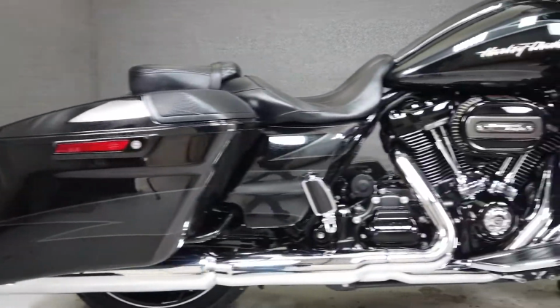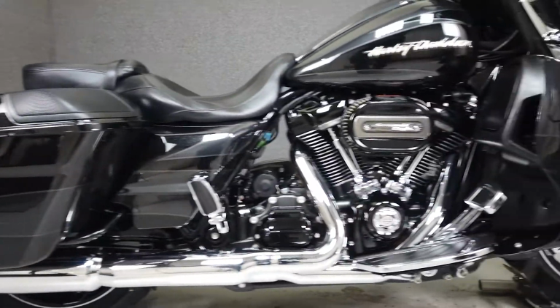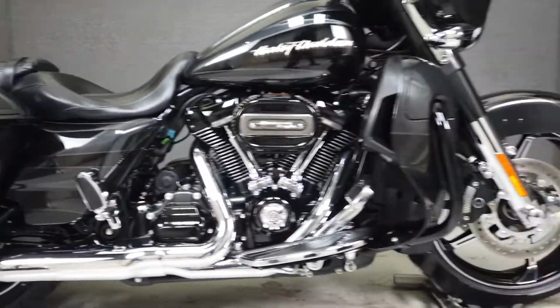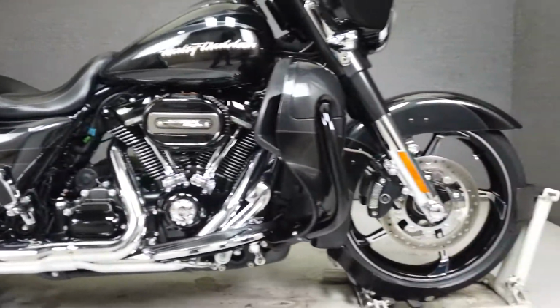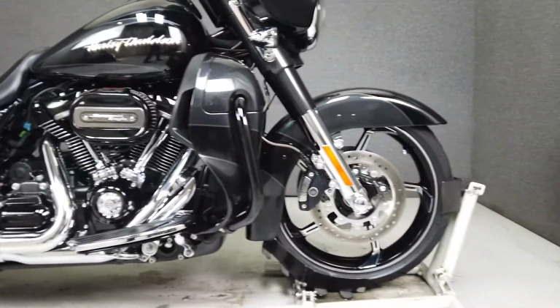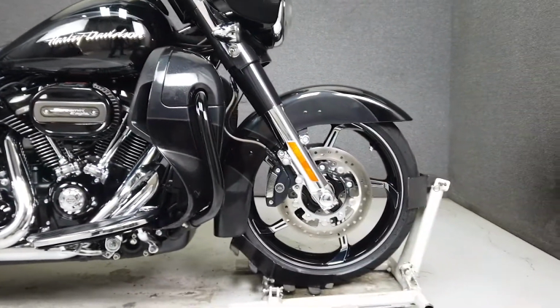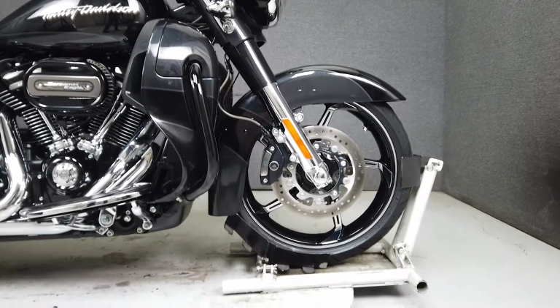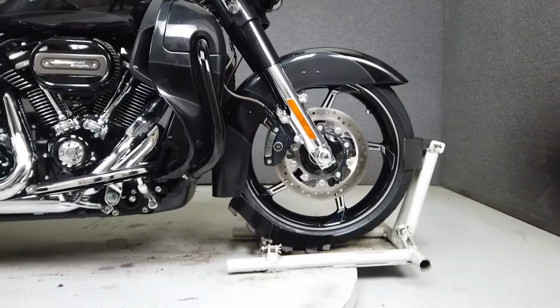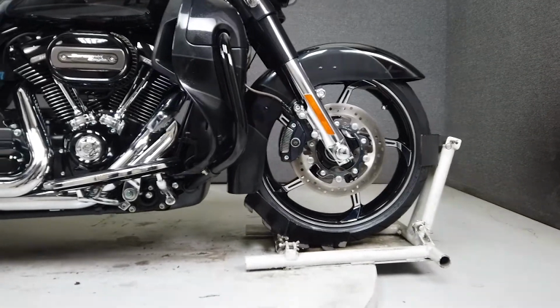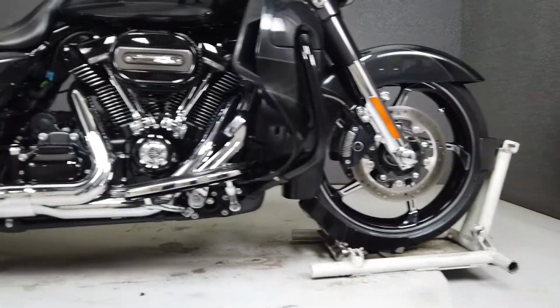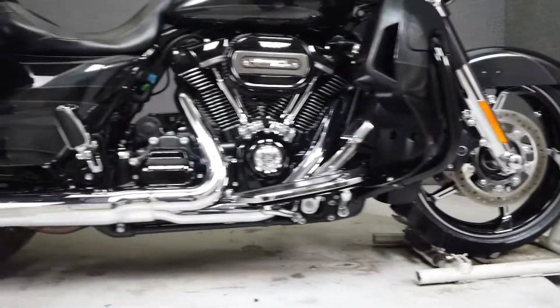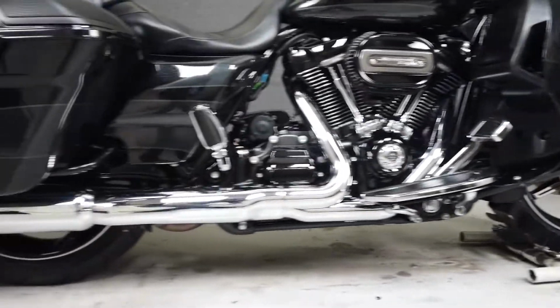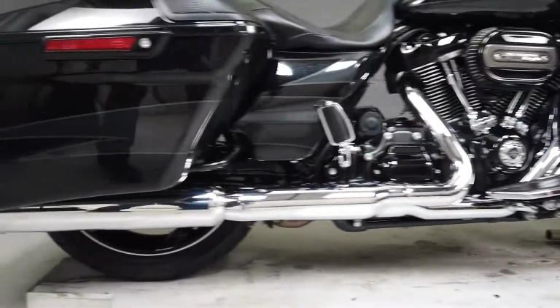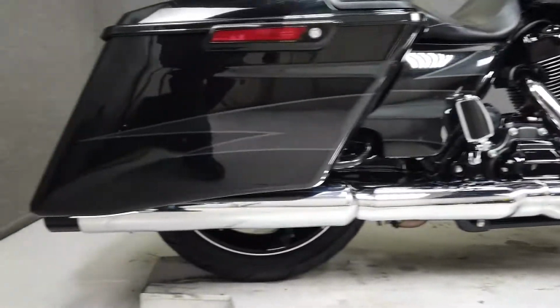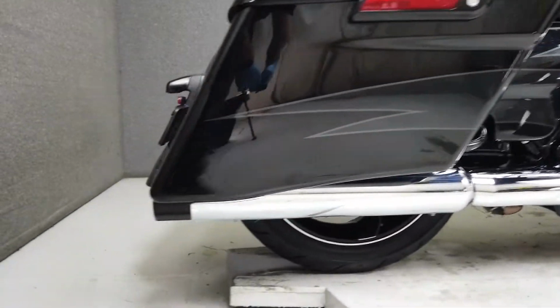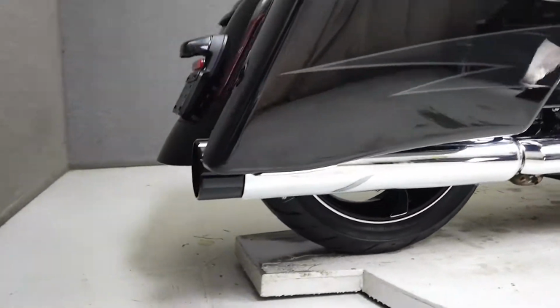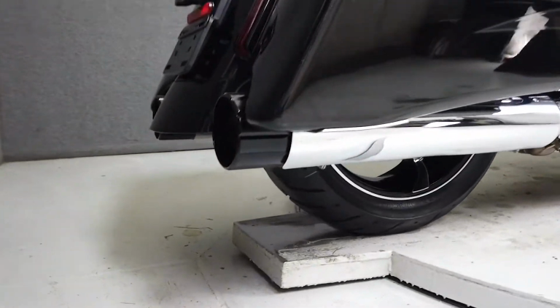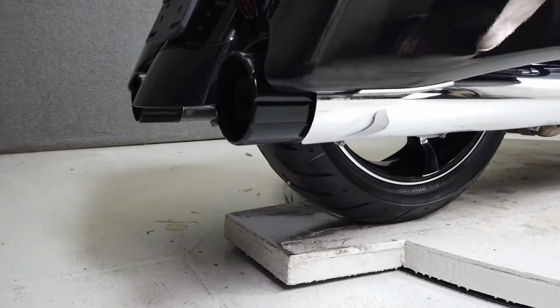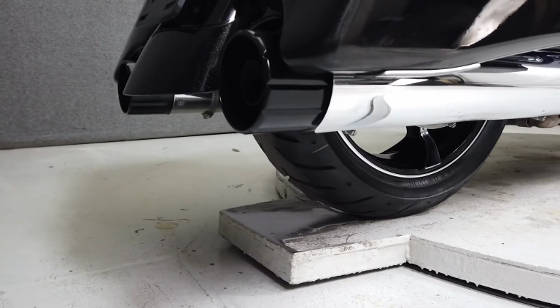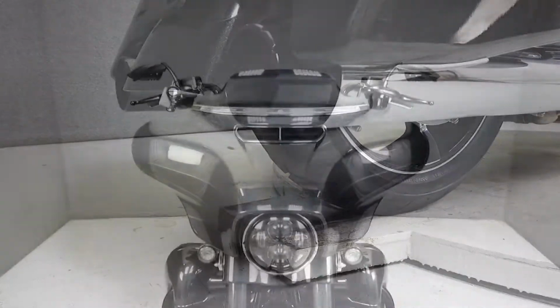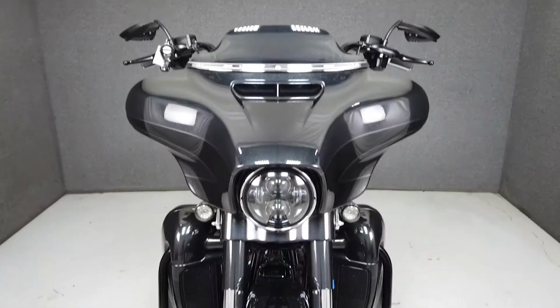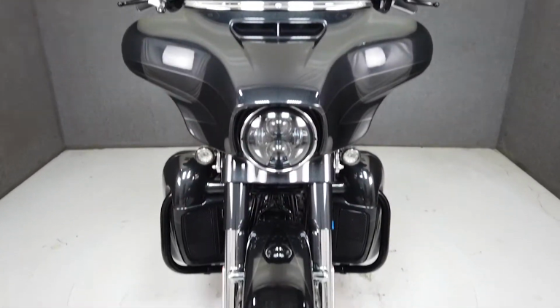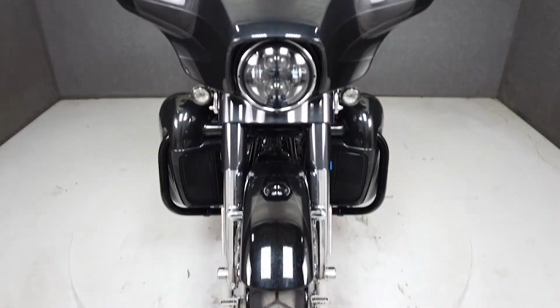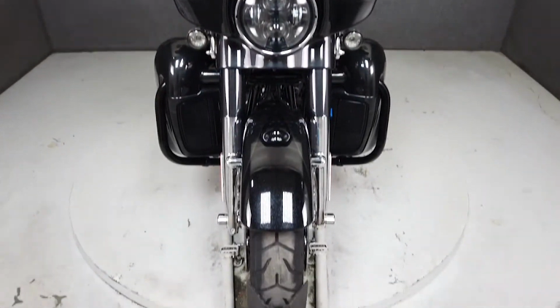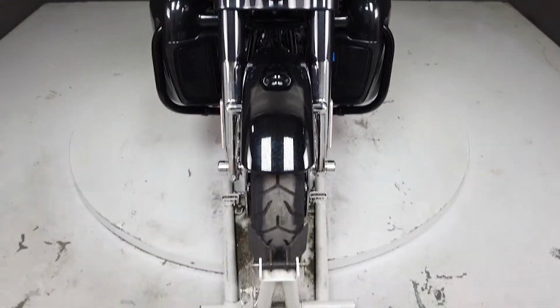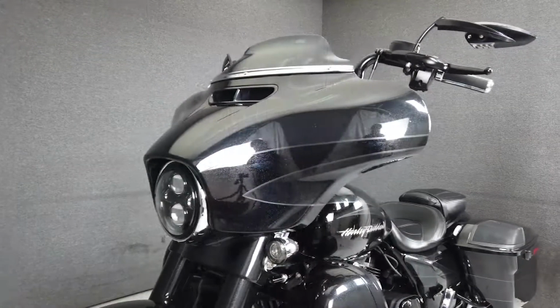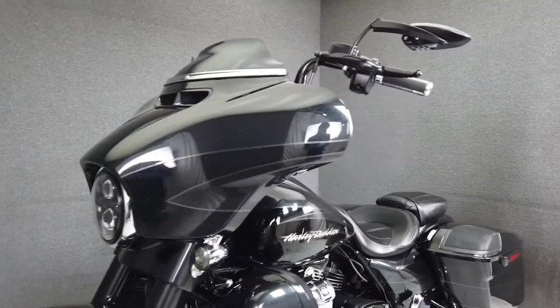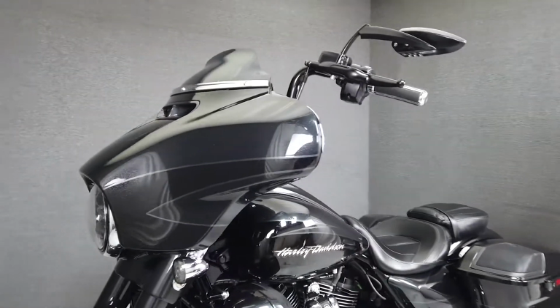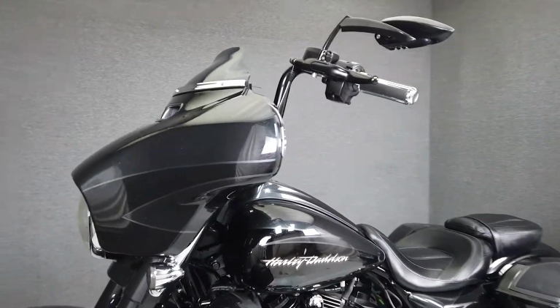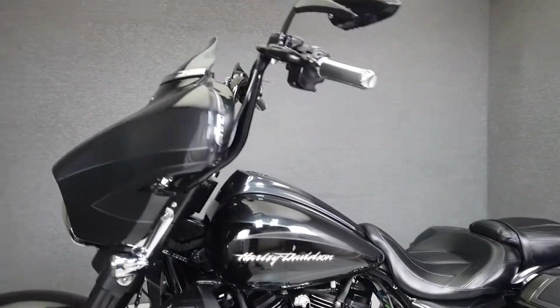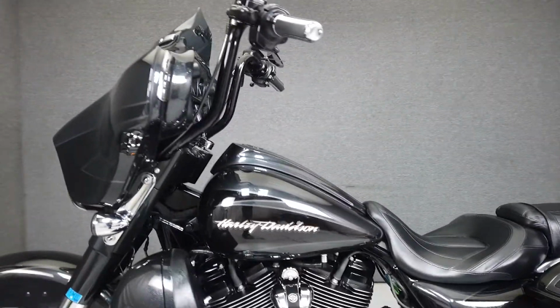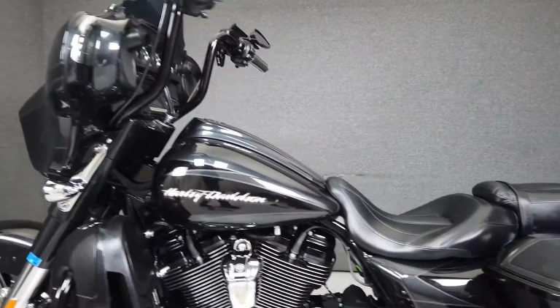With a long history of producing factory customs, Harley doesn't disappoint with the CVO Street Glide. It's powered by a 114 cubic inch twin cam Milwaukee 8 motor that puts out an impressive 121 foot-pounds of torque and over 100 horsepower through a 6-speed transmission.